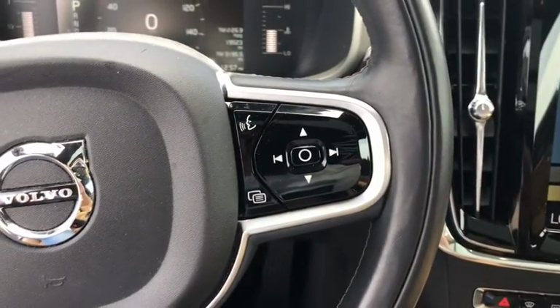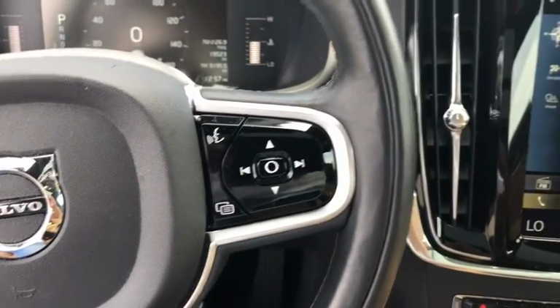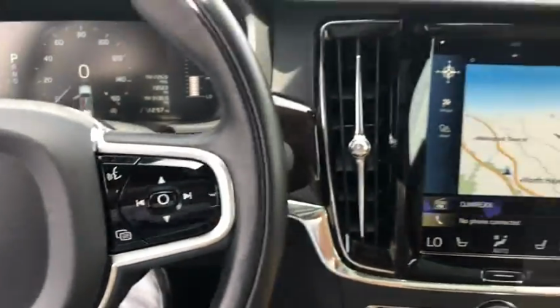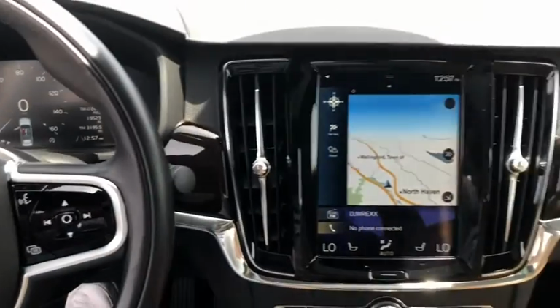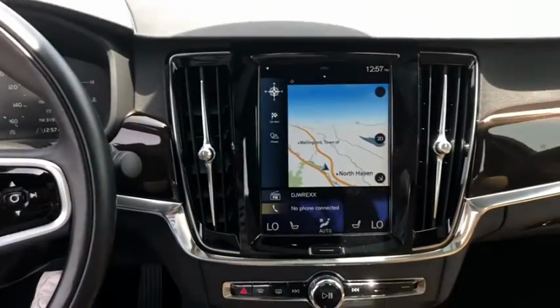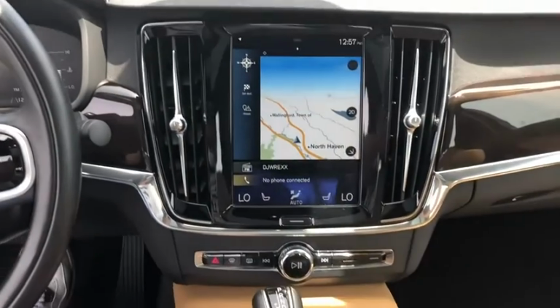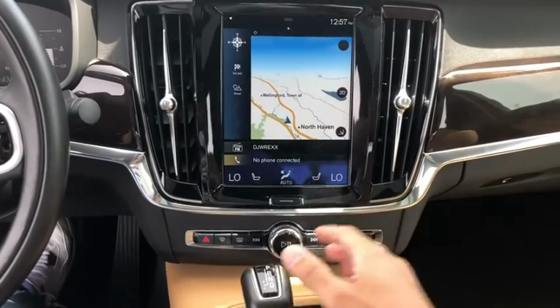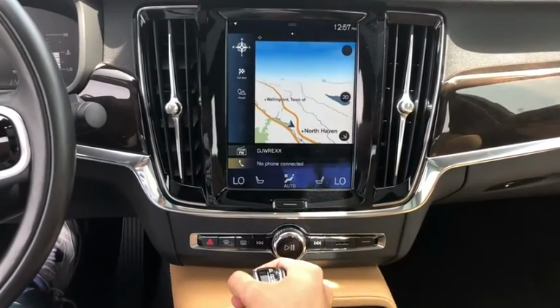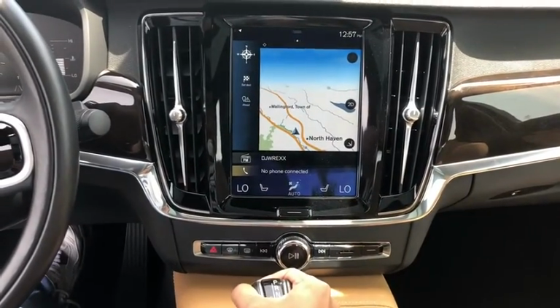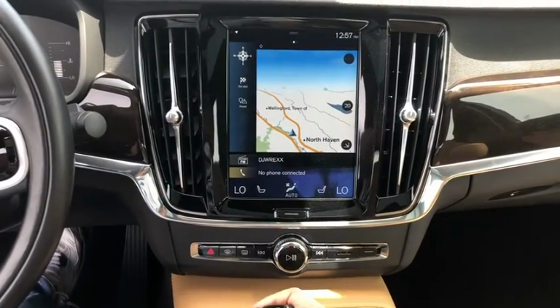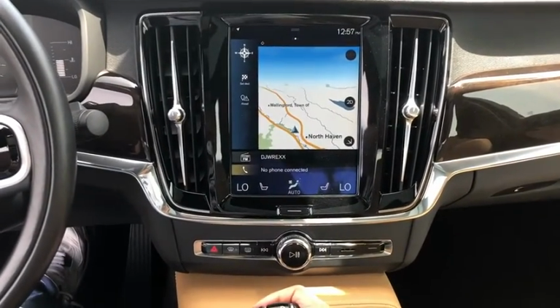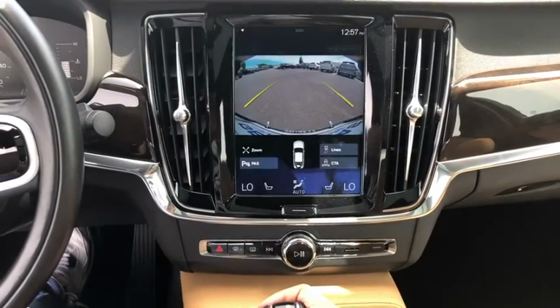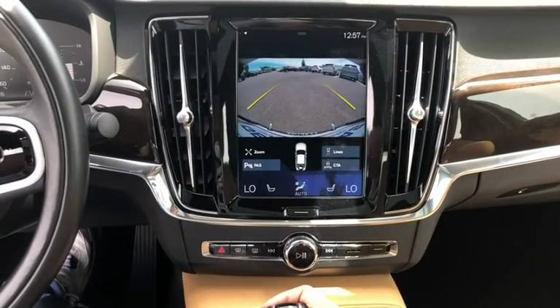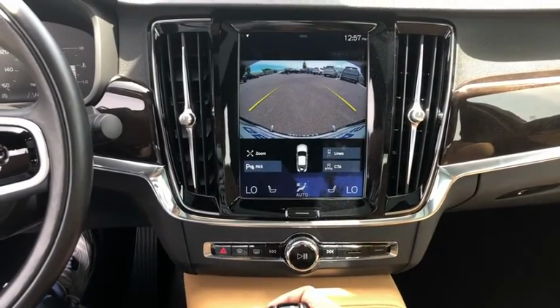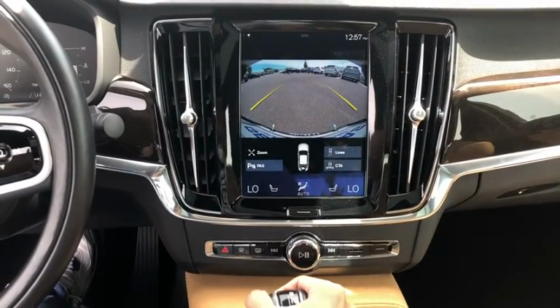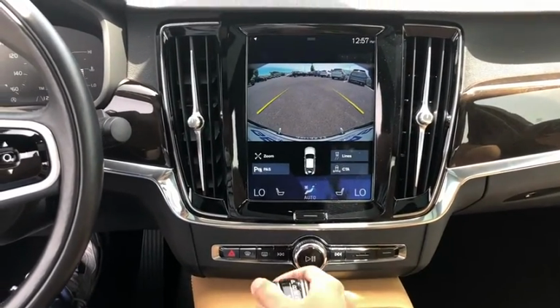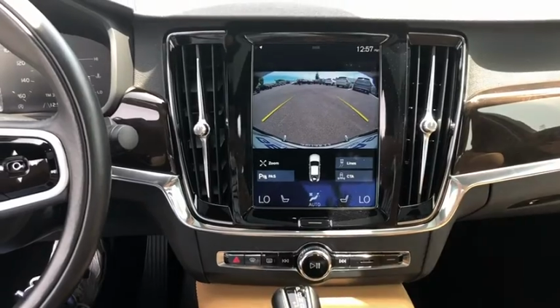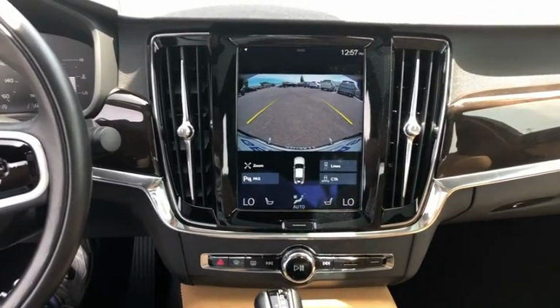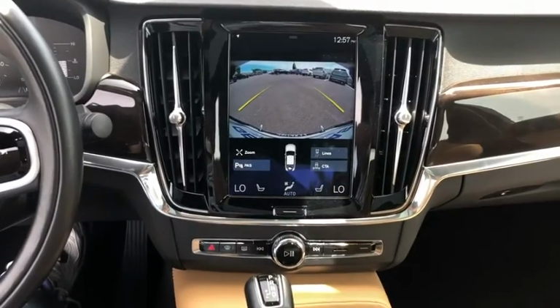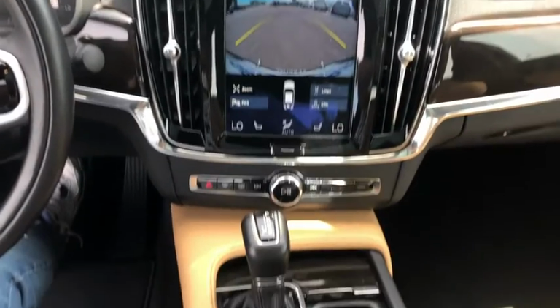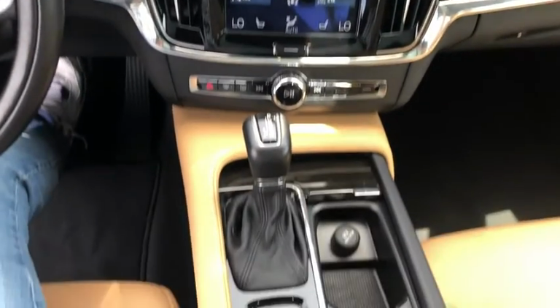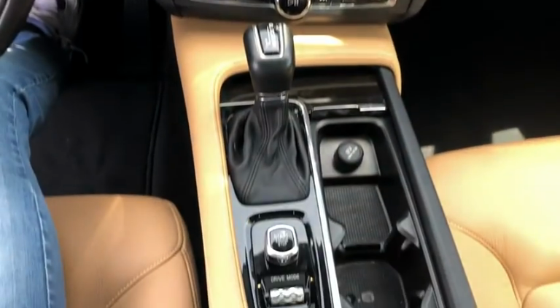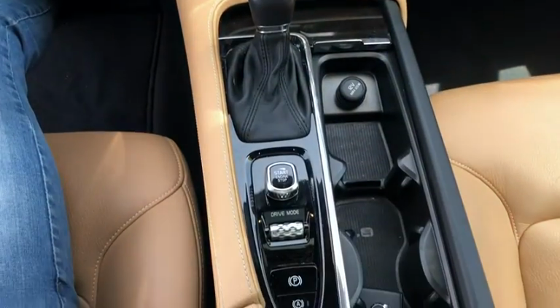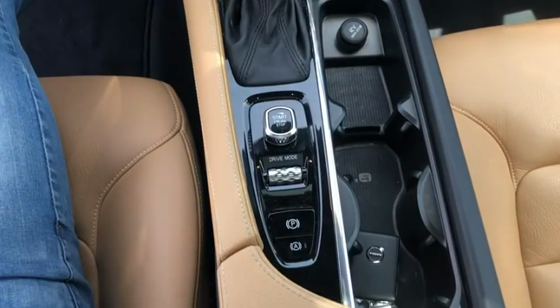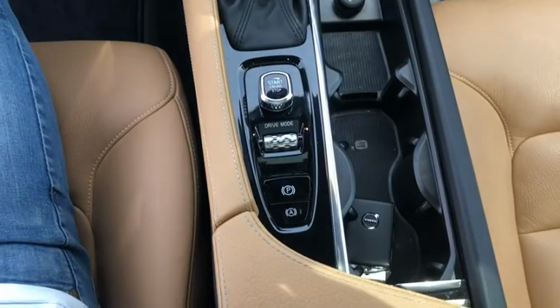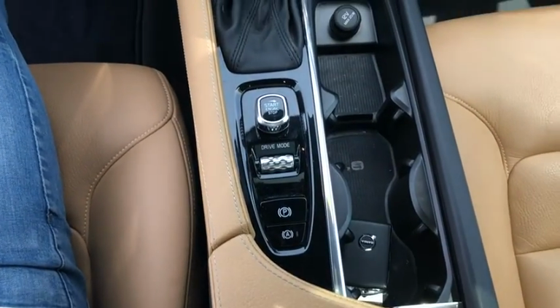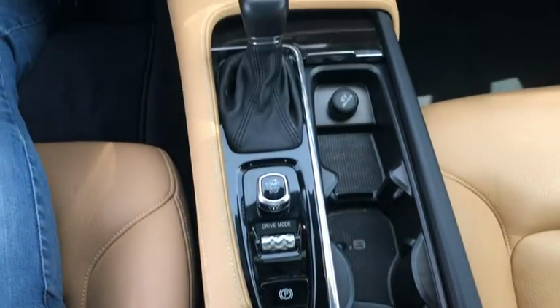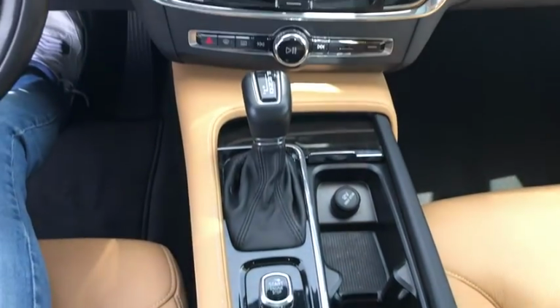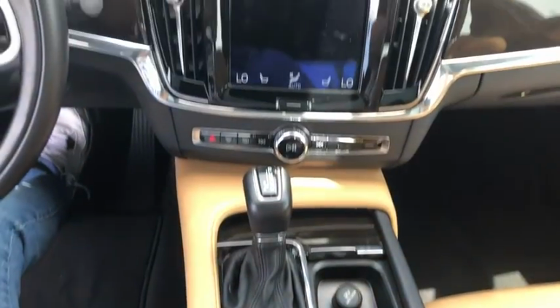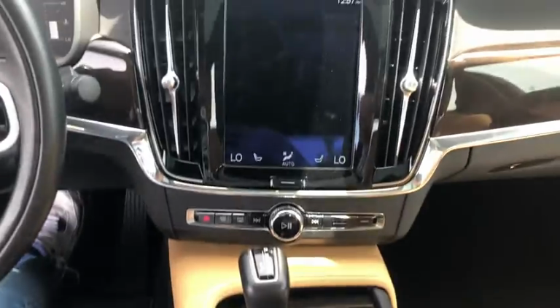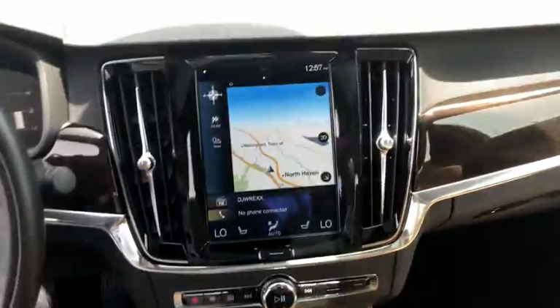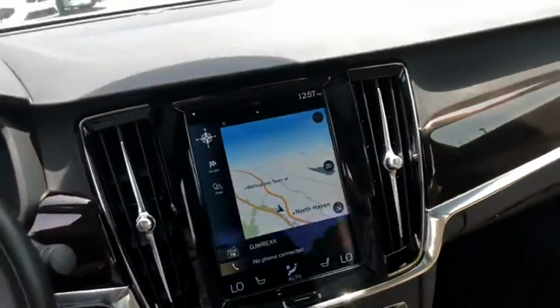Keyless entry, all-wheel drive, anti-lock braking system, leather-wrapped steering wheel, Bluetooth, adjustable steering wheel, power steering, keyless start, floor mats, aluminum wheels, and auto-dimming rear-view mirror.